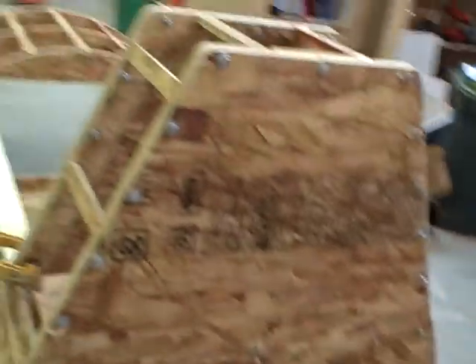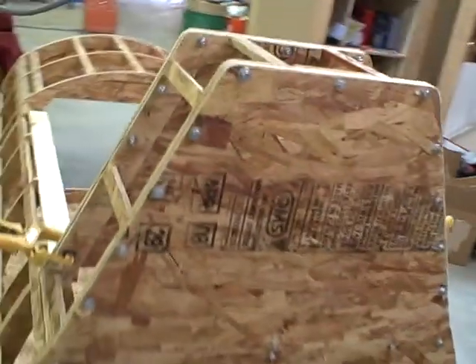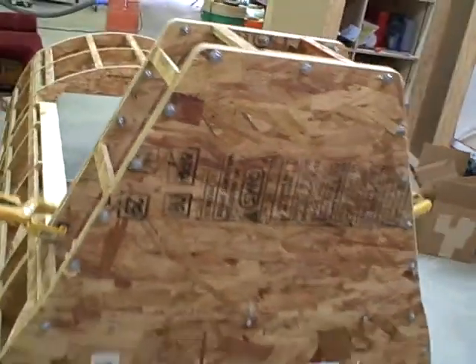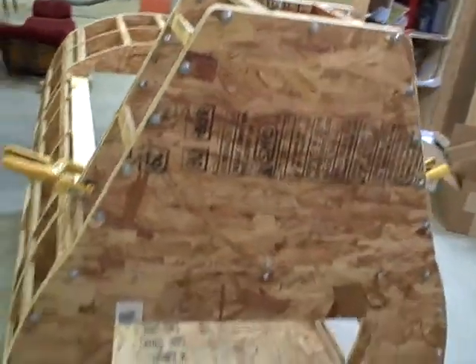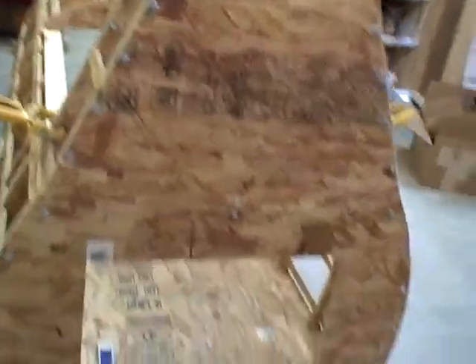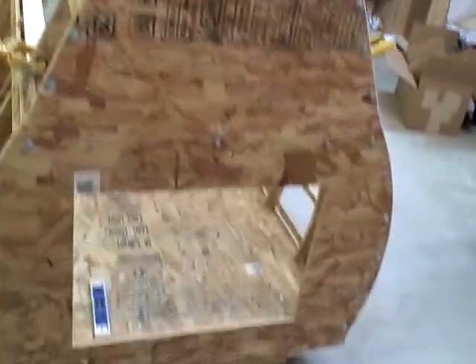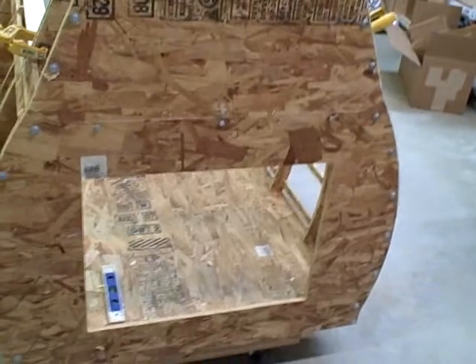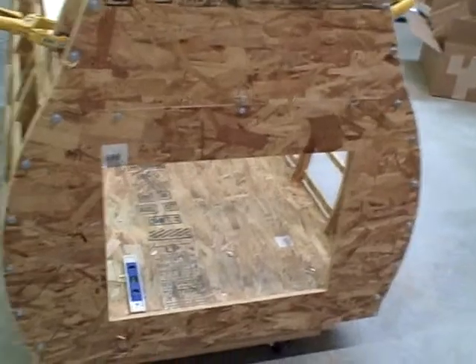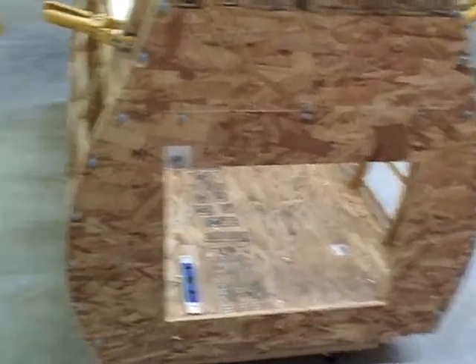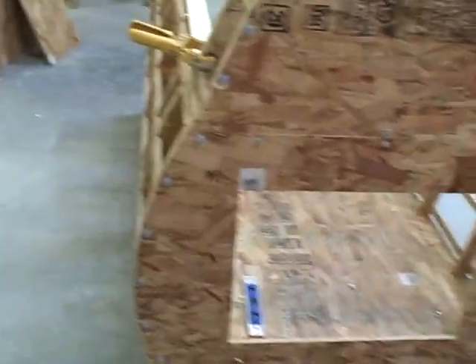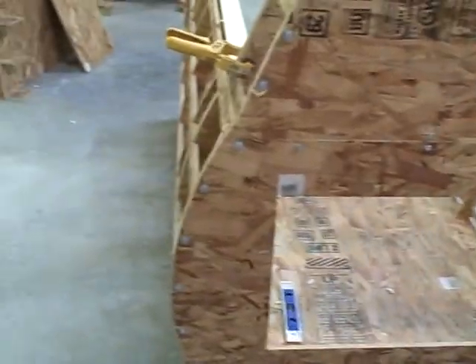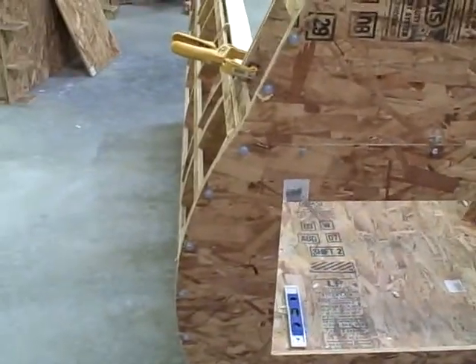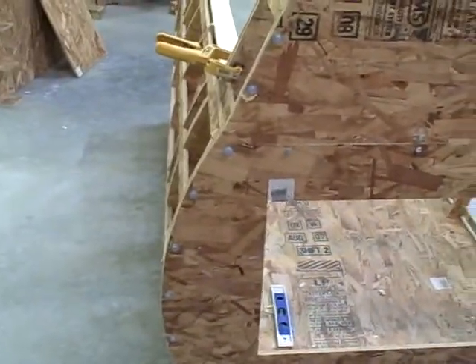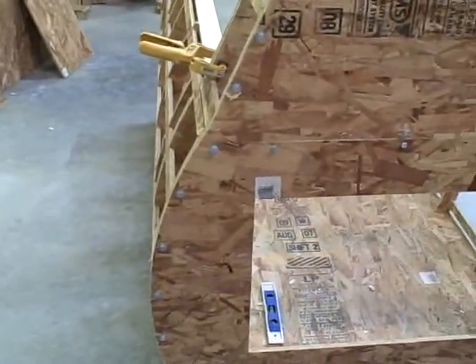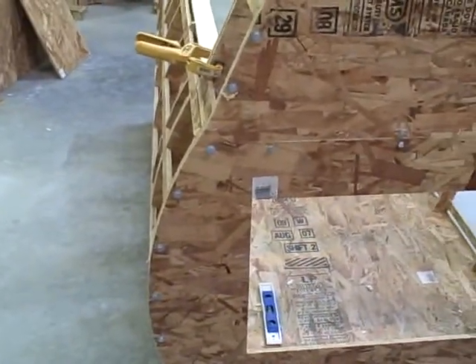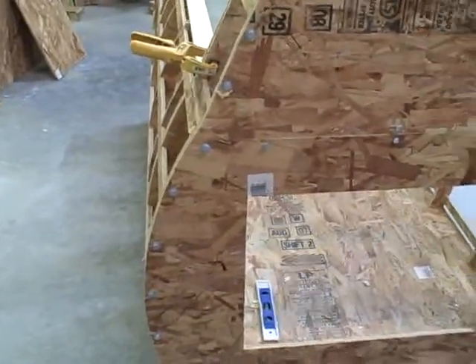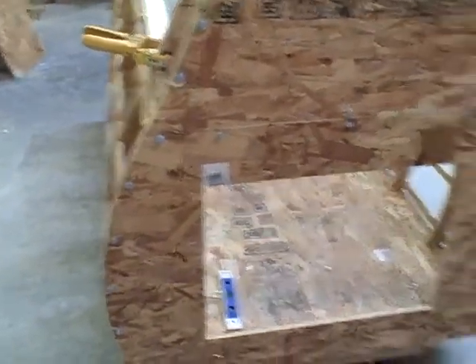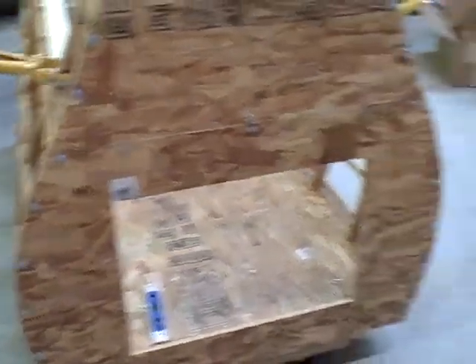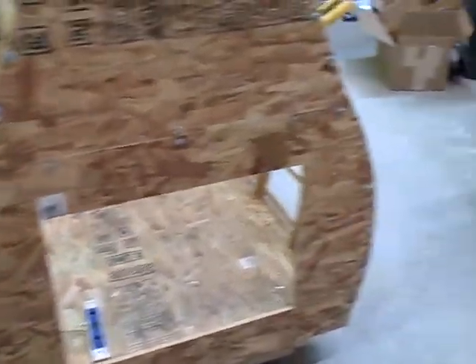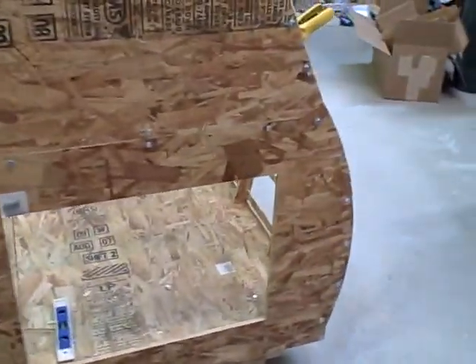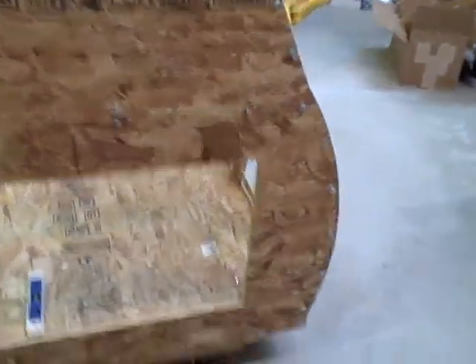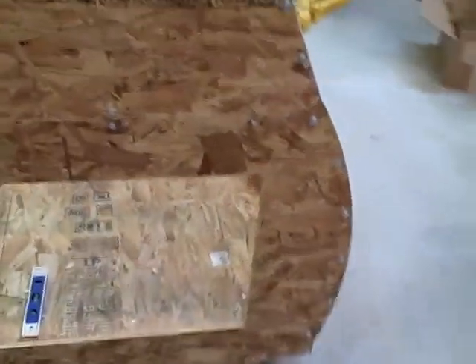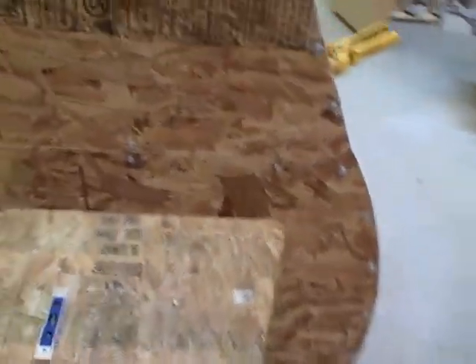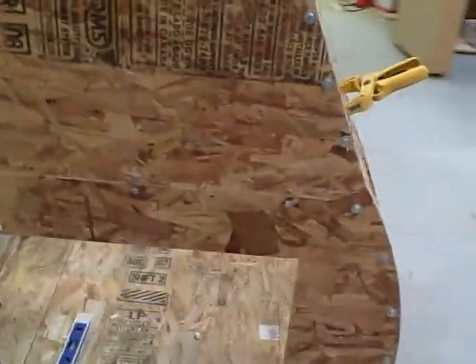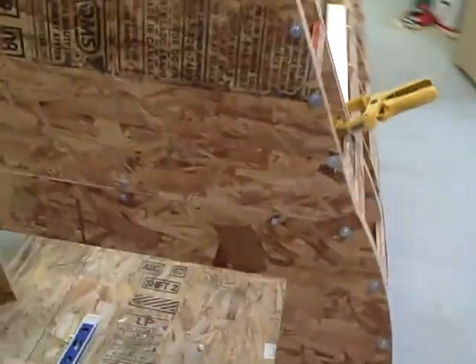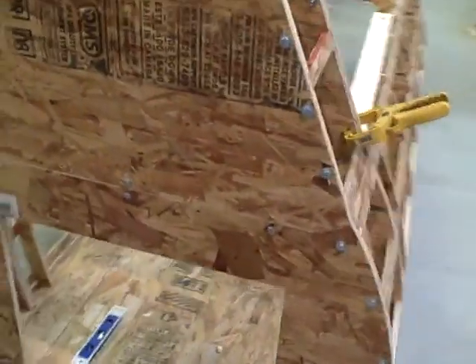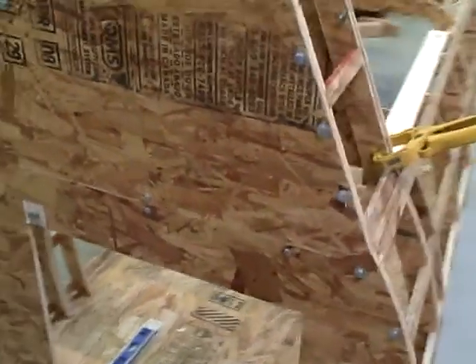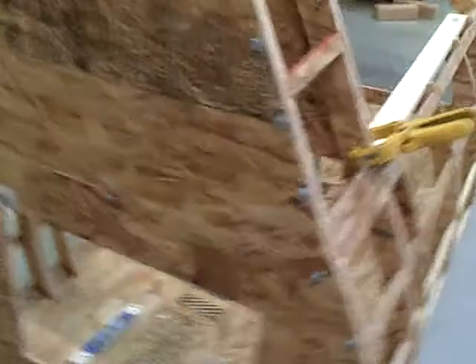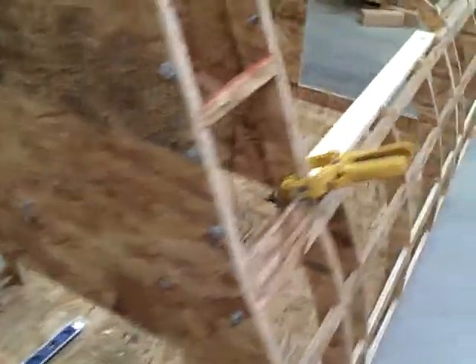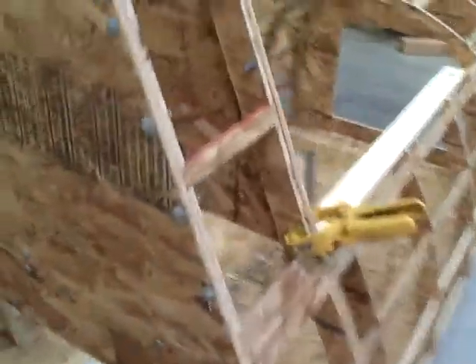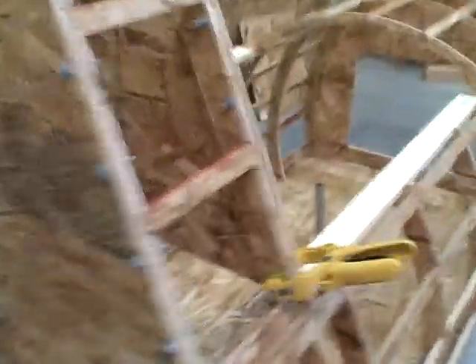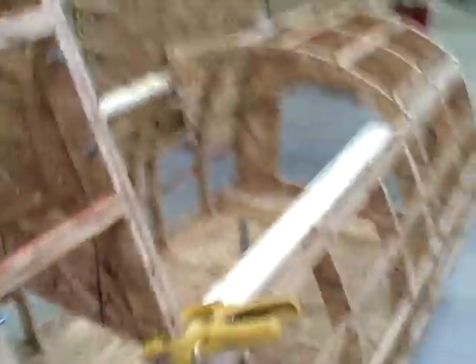And here we have the back. Easy access doors. Have a child handy — you'll need one.